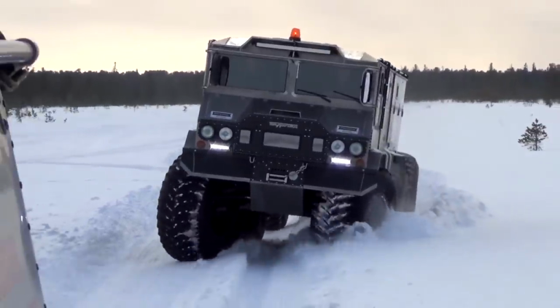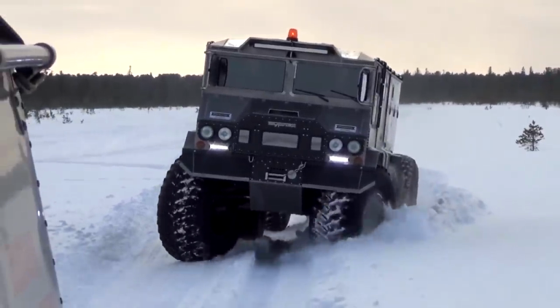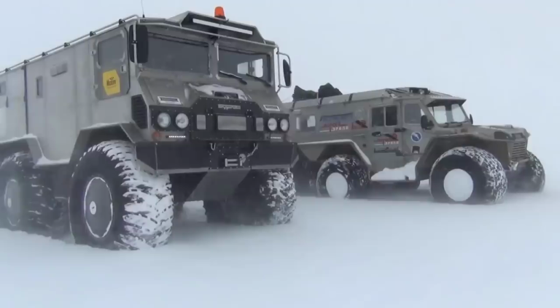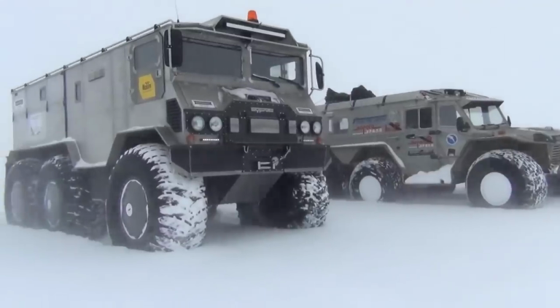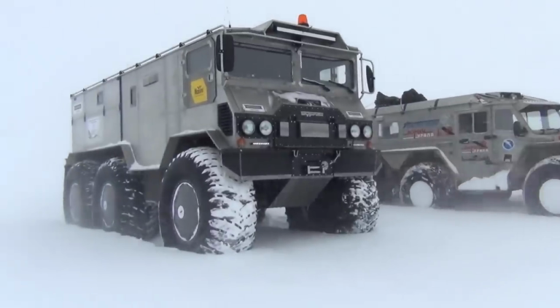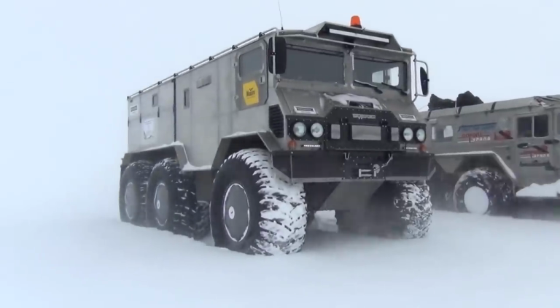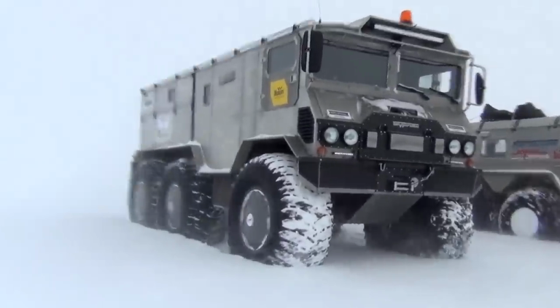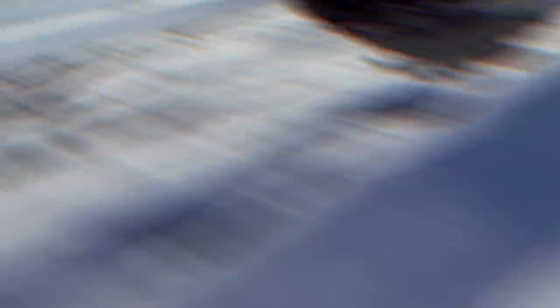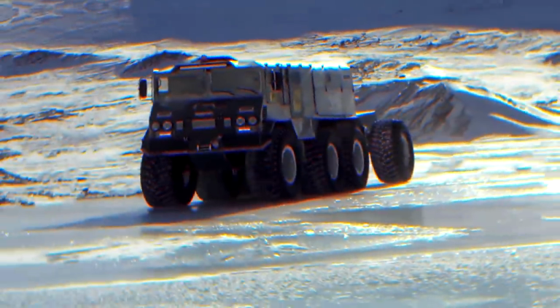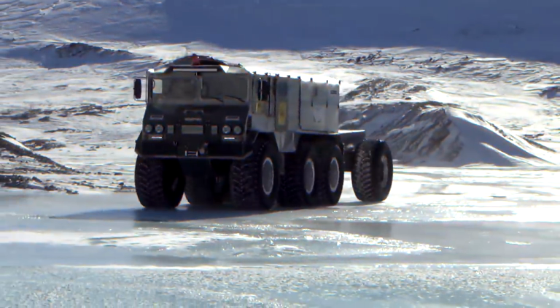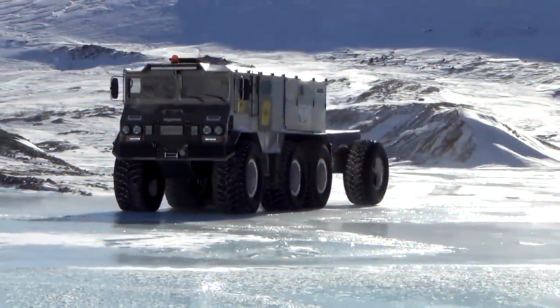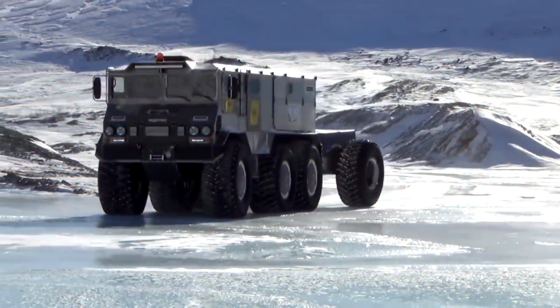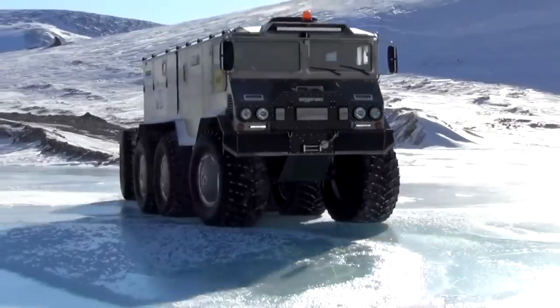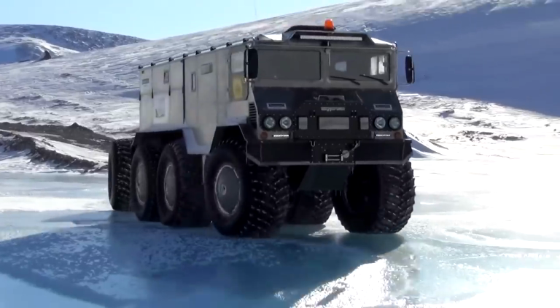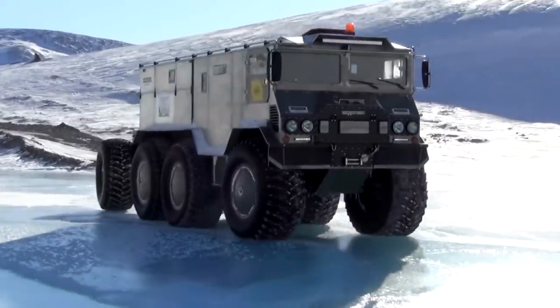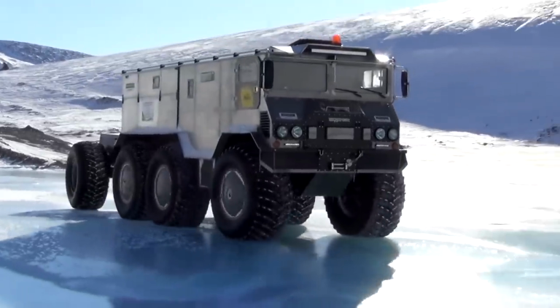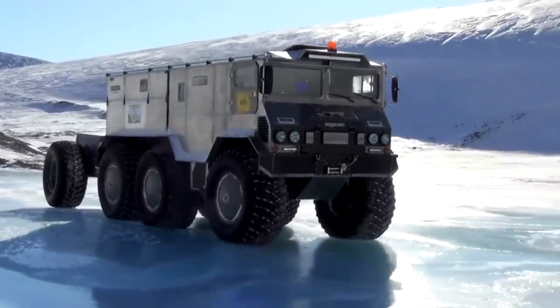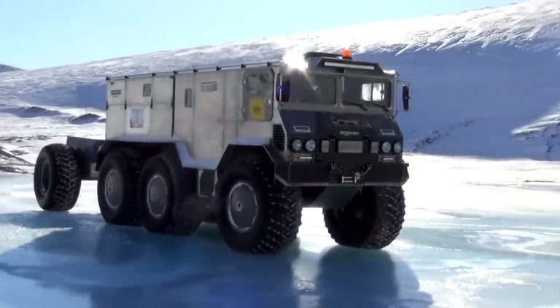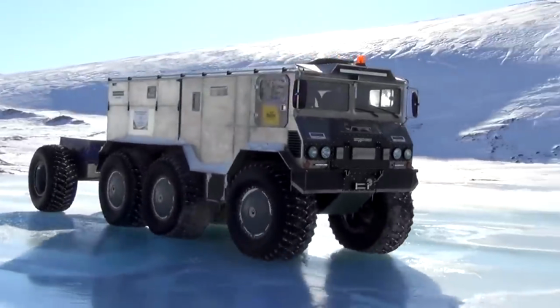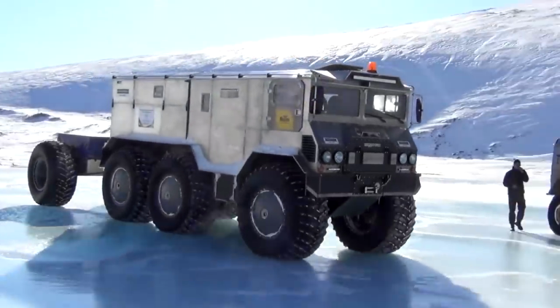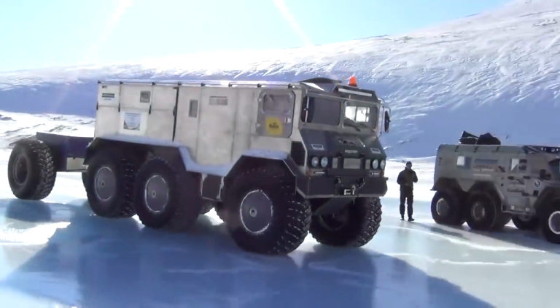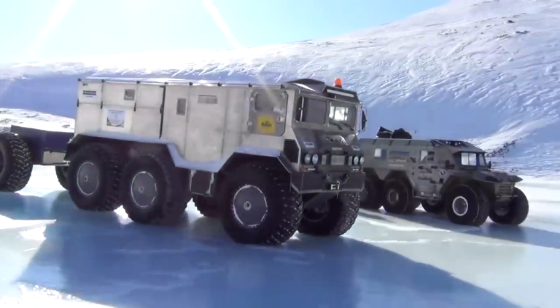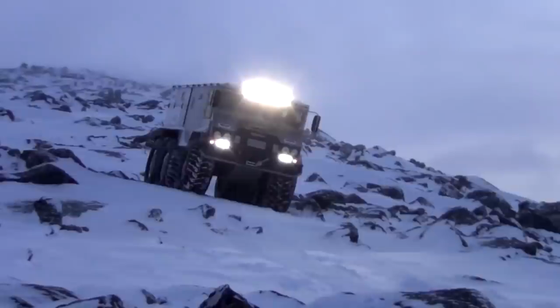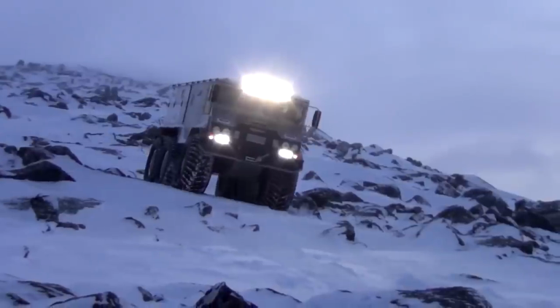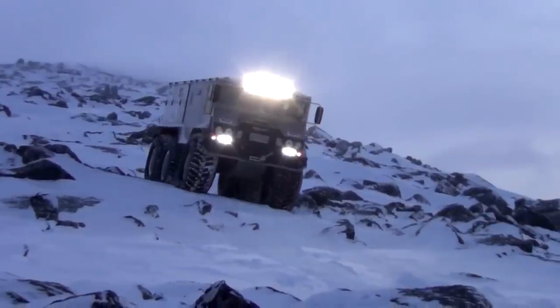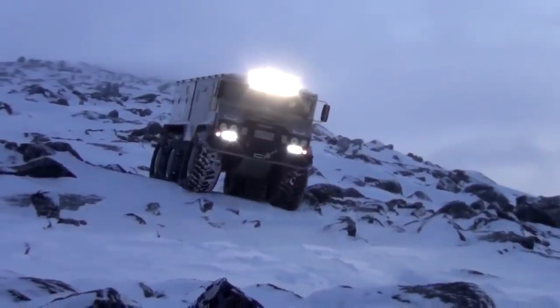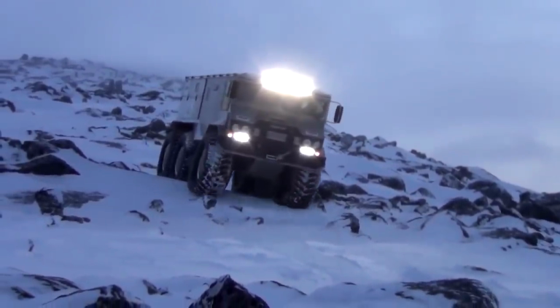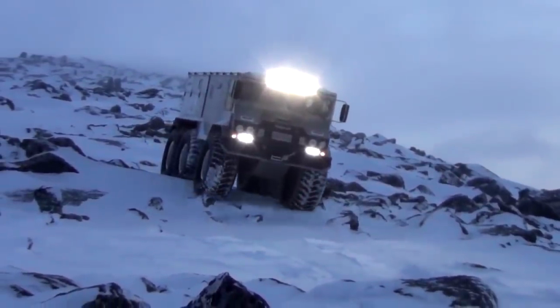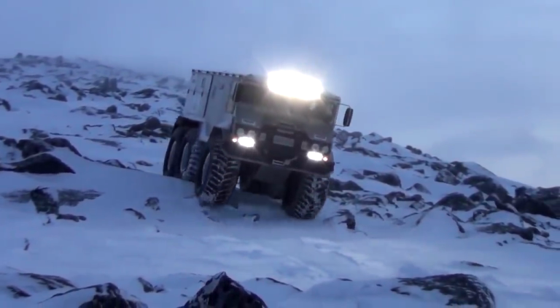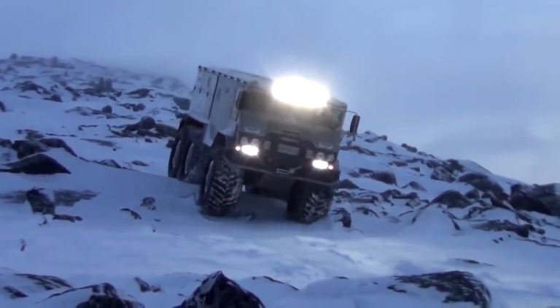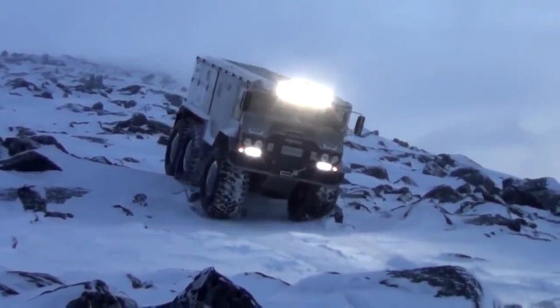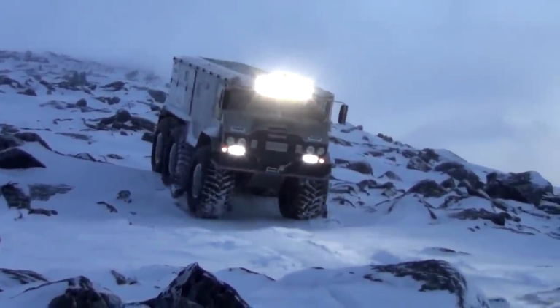It has a light and solid bodywork made of aluminum and a 150-horsepower Cummins 2.8 ISF engine. Taiga, snow roads, mountains, tundra, ice, and open water — the BURLAK has proven that it can cross all barriers, the factory says about the vehicle.